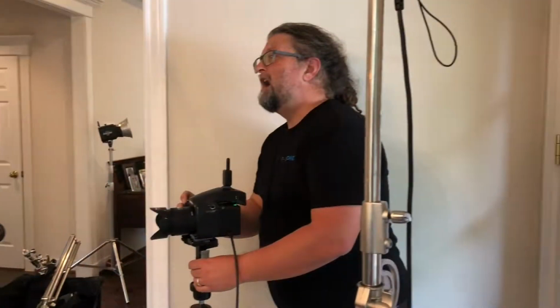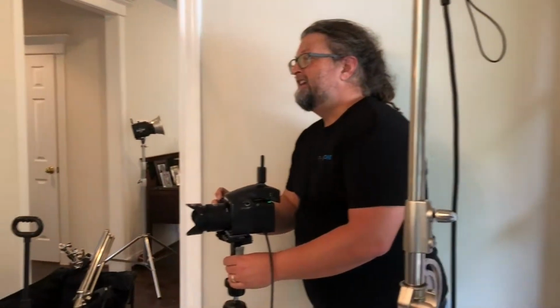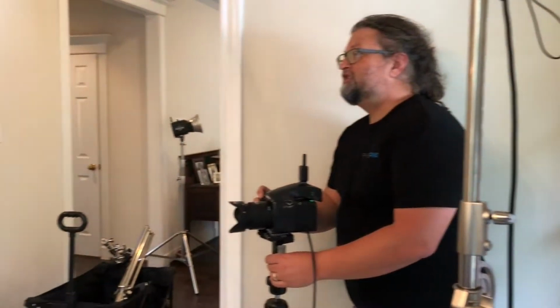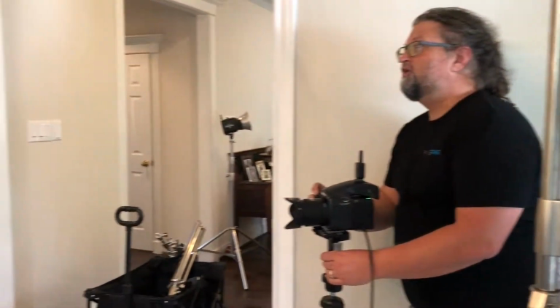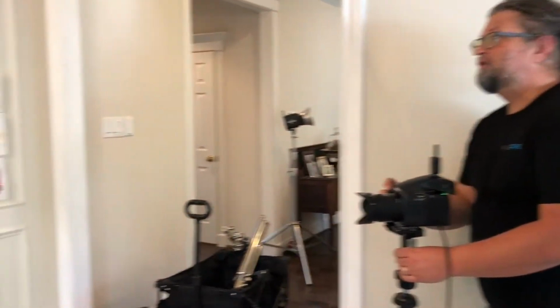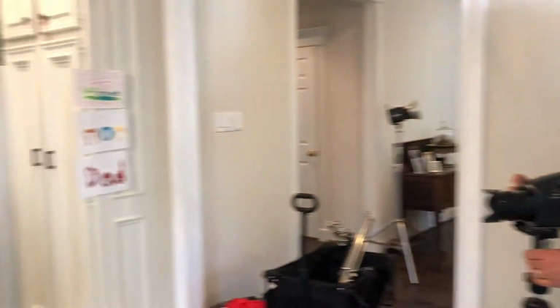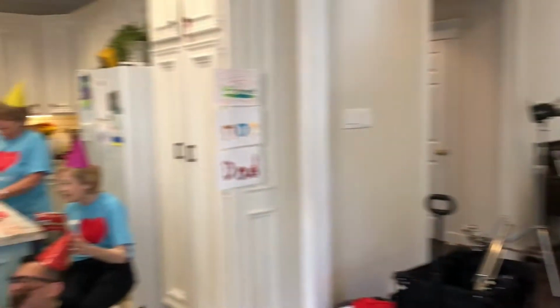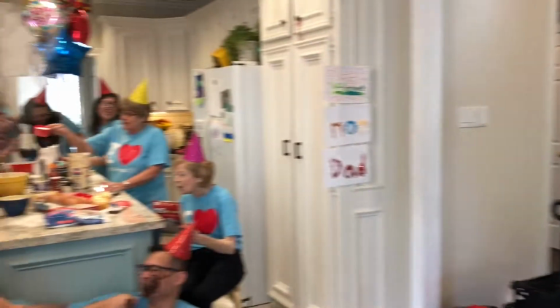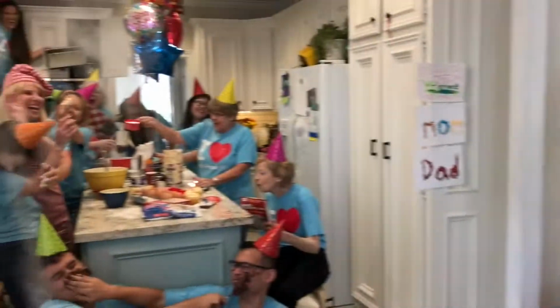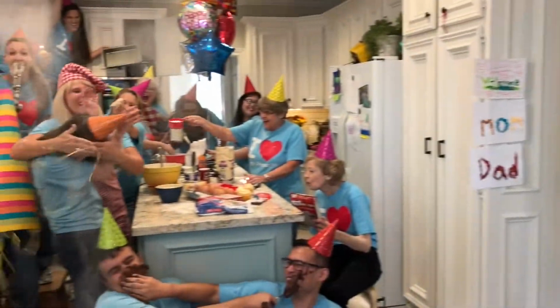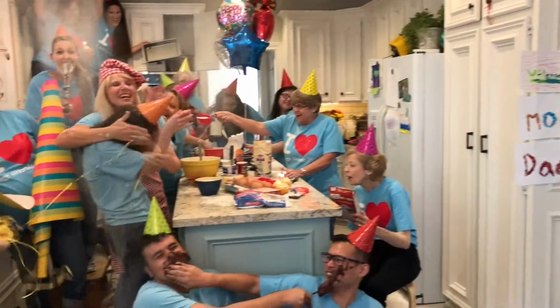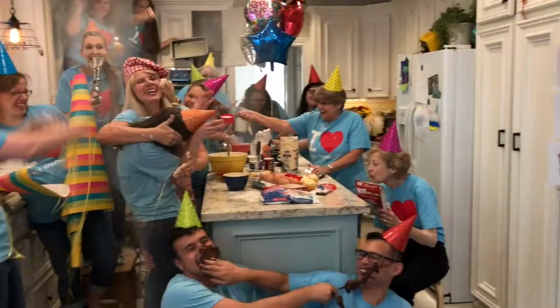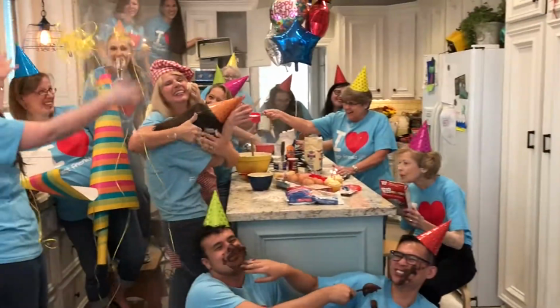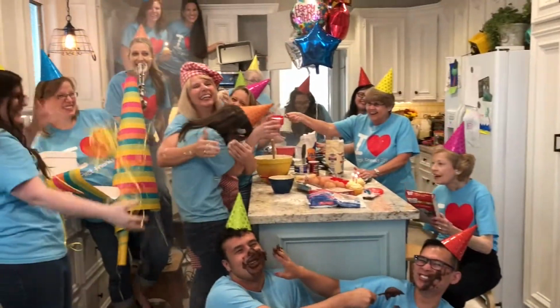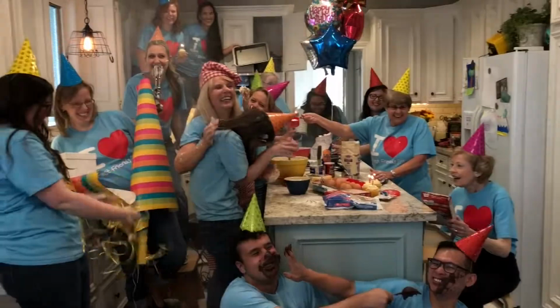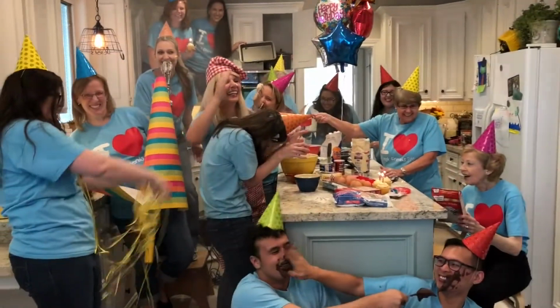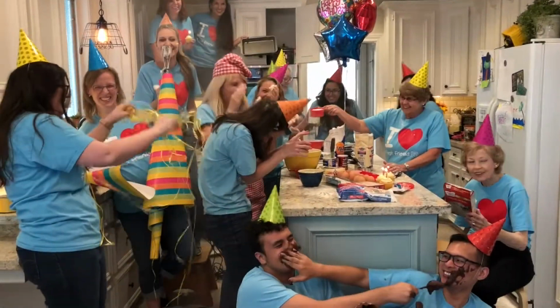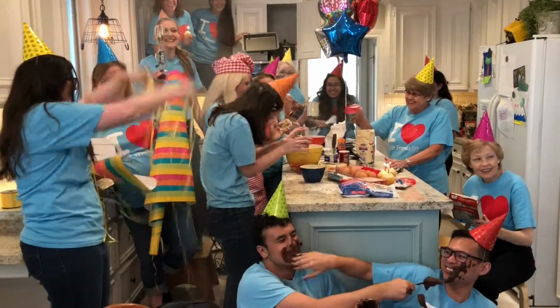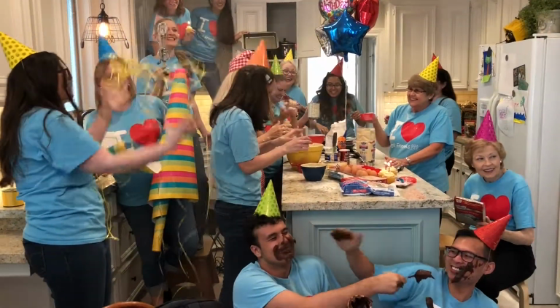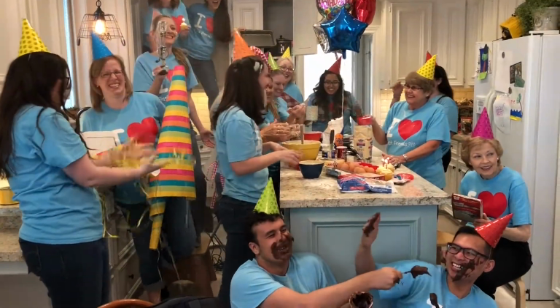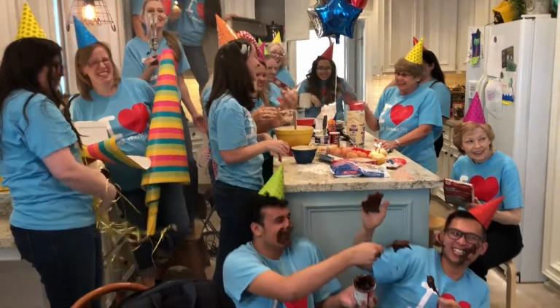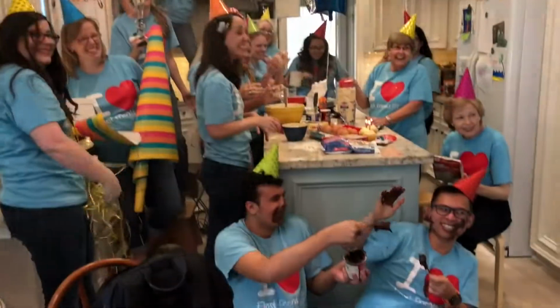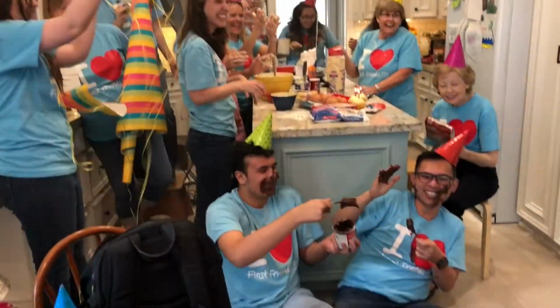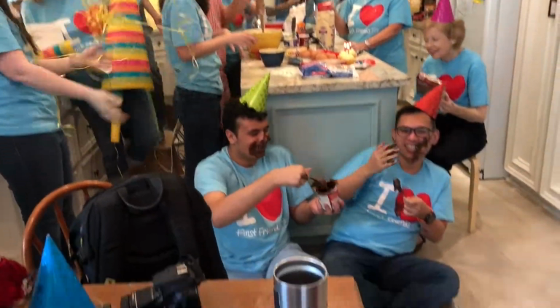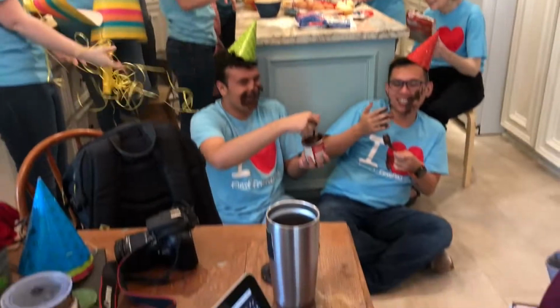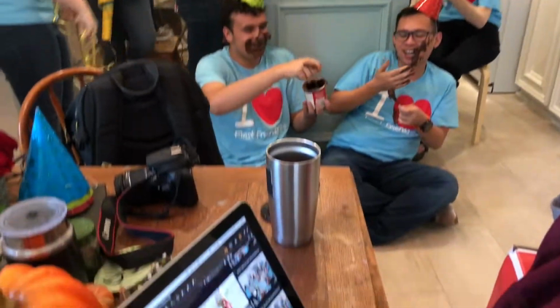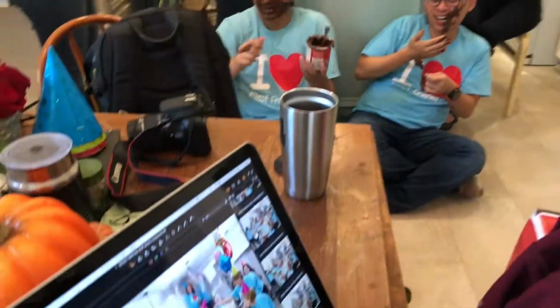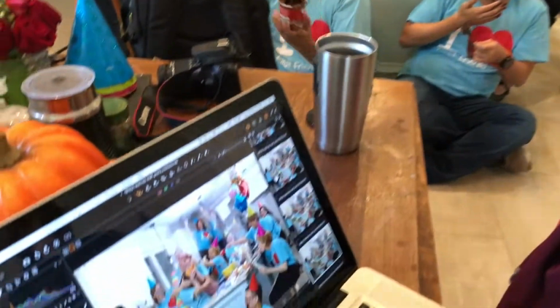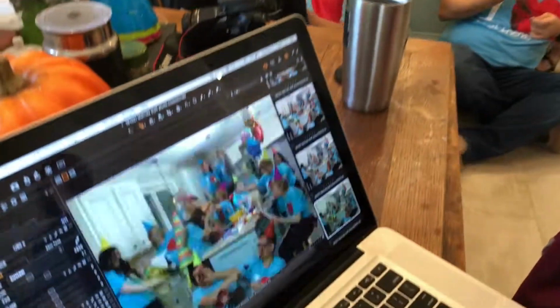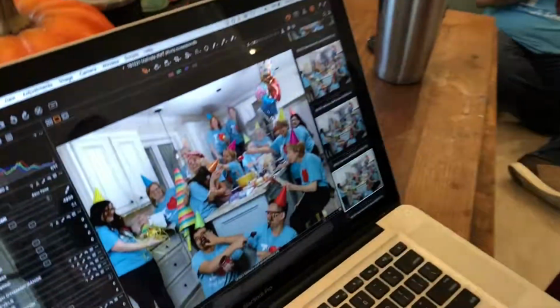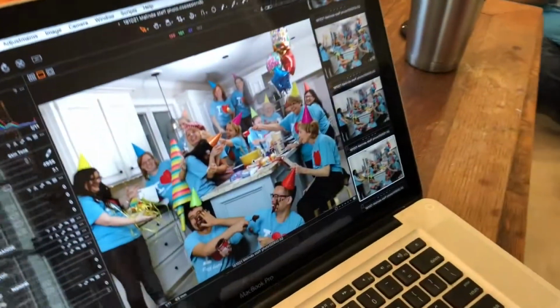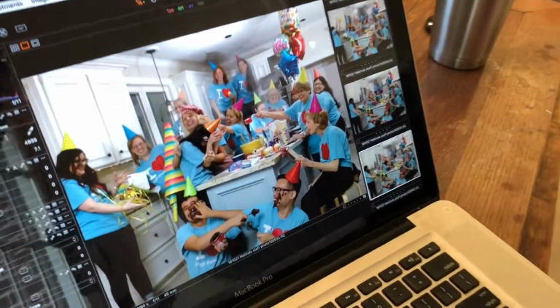One, two, three. Good. And Christmas, done. That's it. Thank you guys very much. Excellent work.